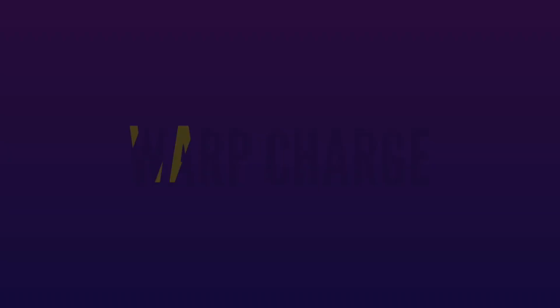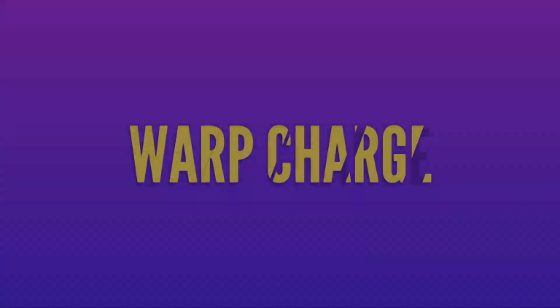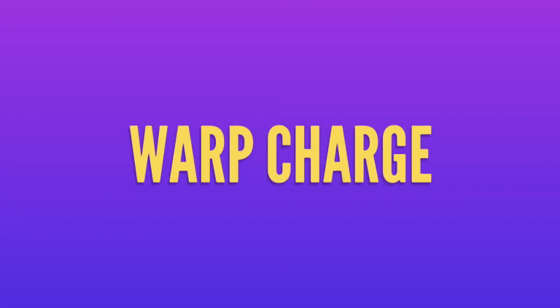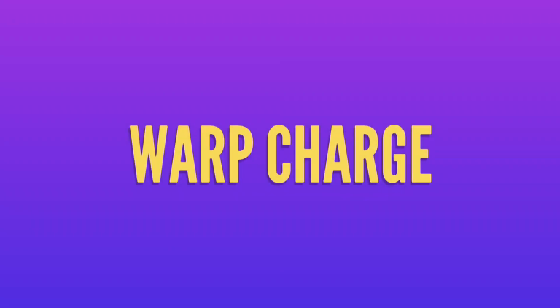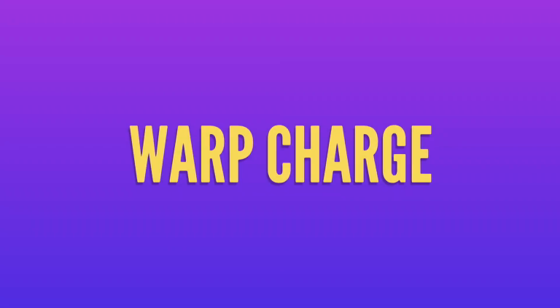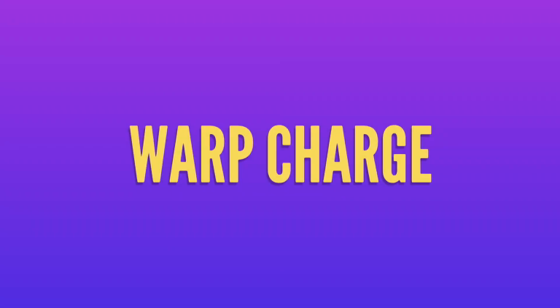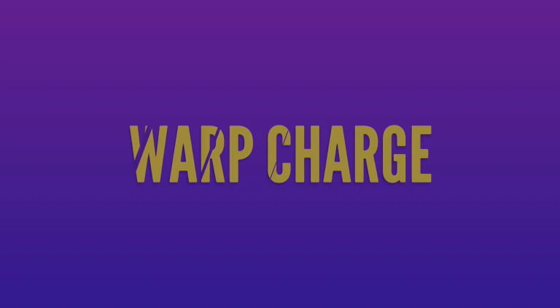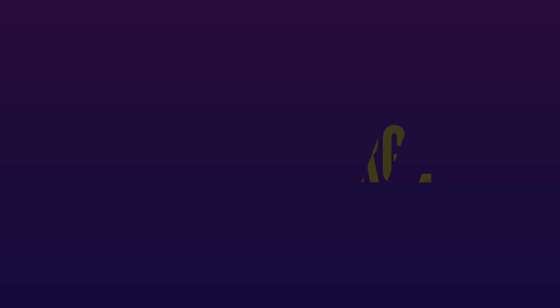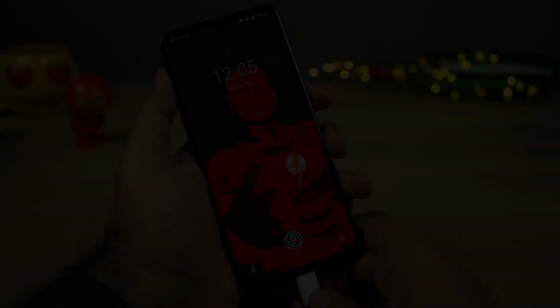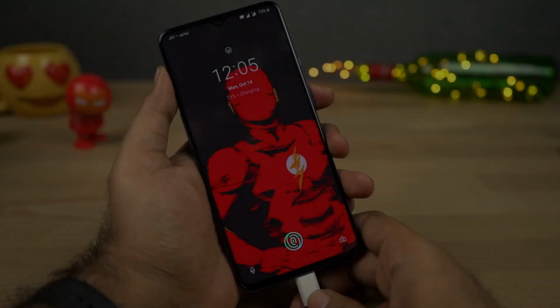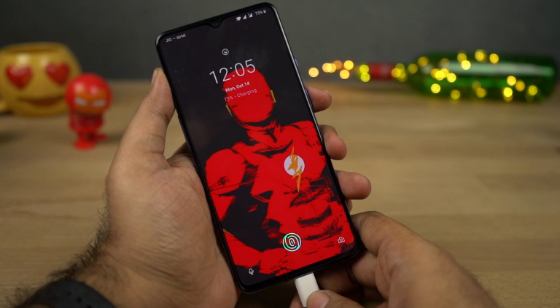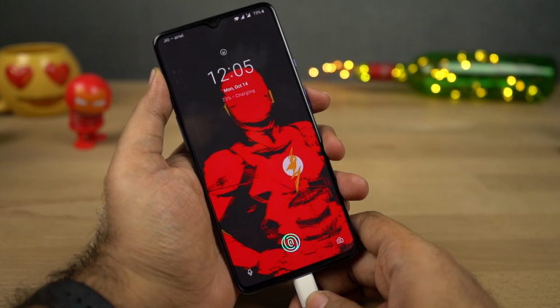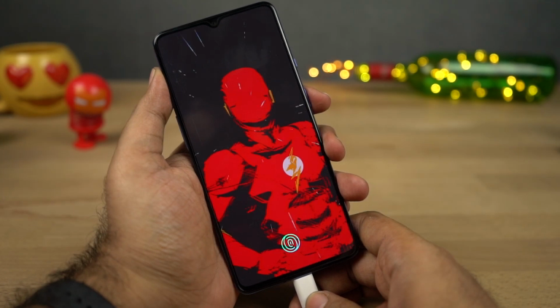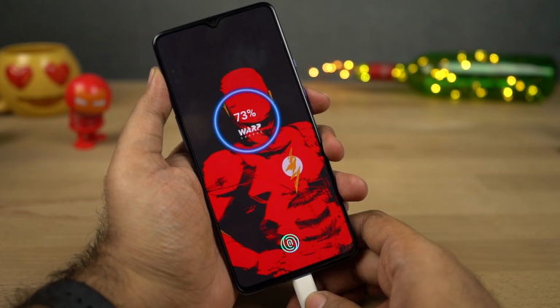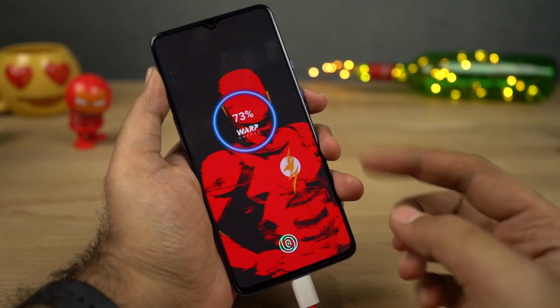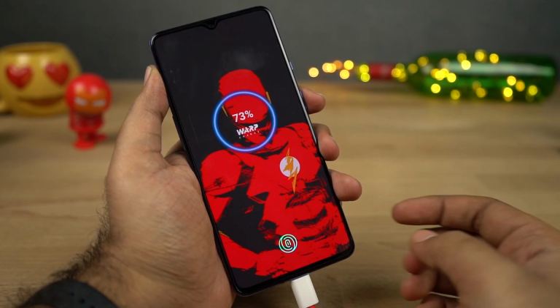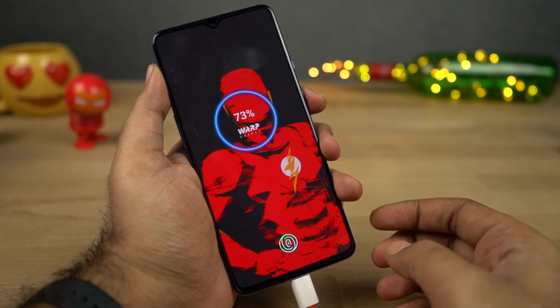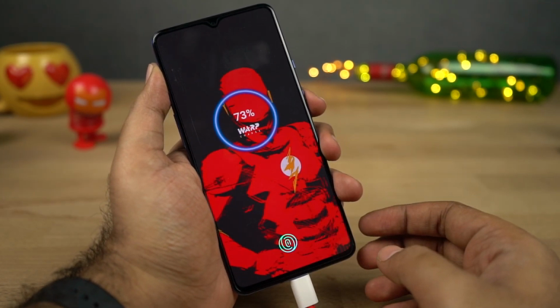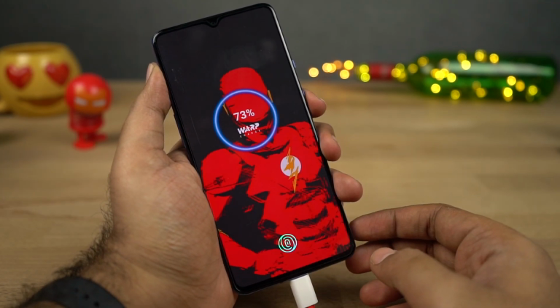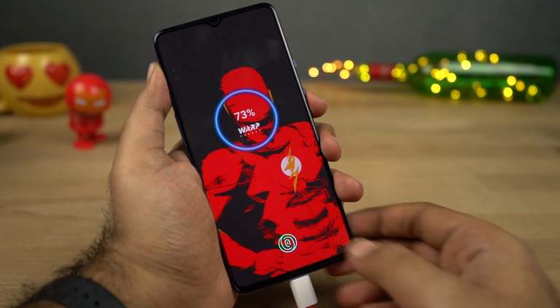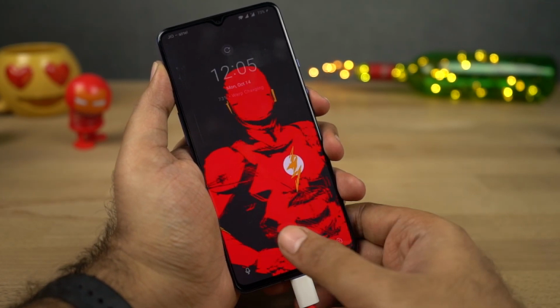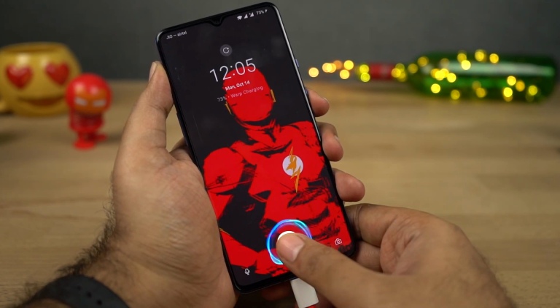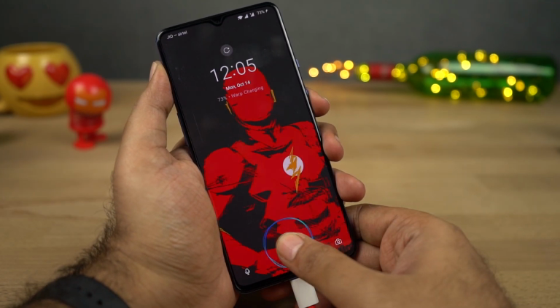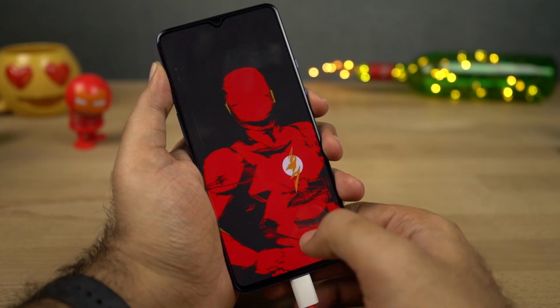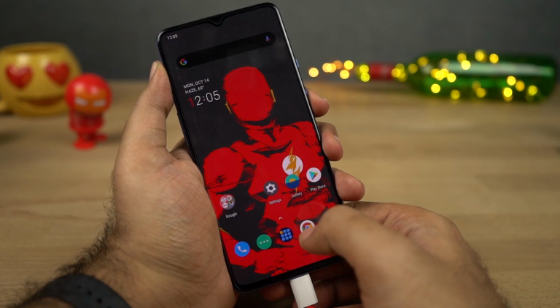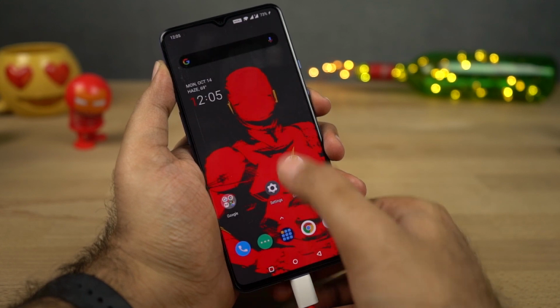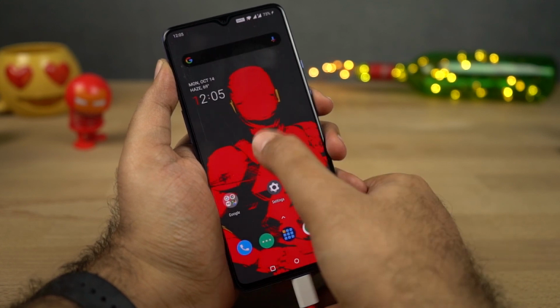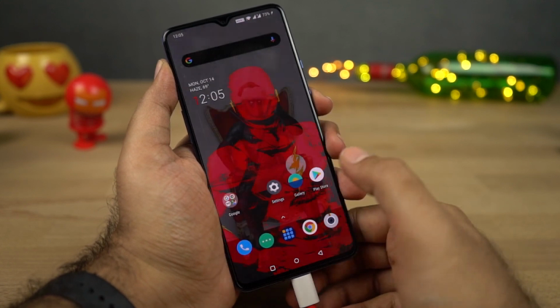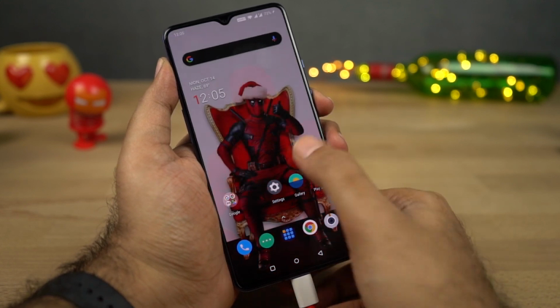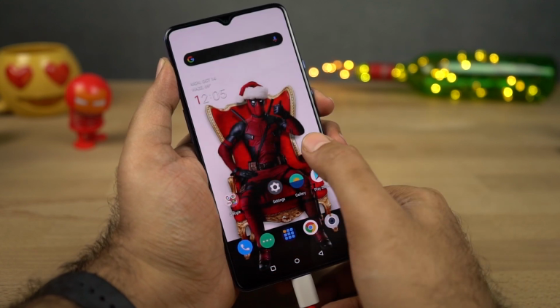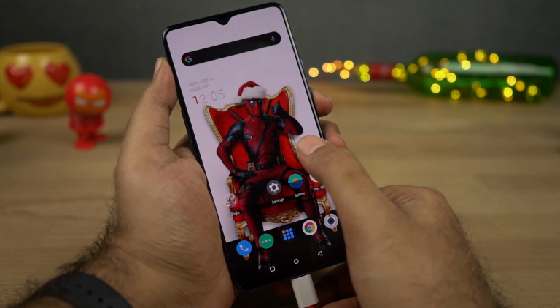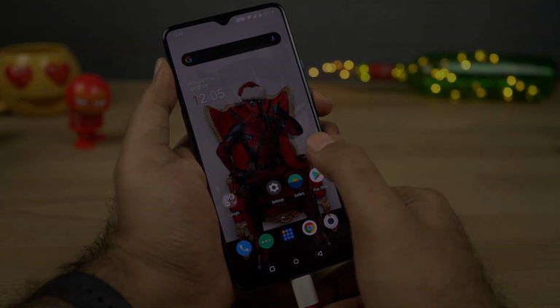The next best thing about this phone is its fast charging capability. This phone has the same dash charging tech with a maximum output of 20W — now they're just calling it fast charging — and it can charge your phone pretty quickly without any heating issues.